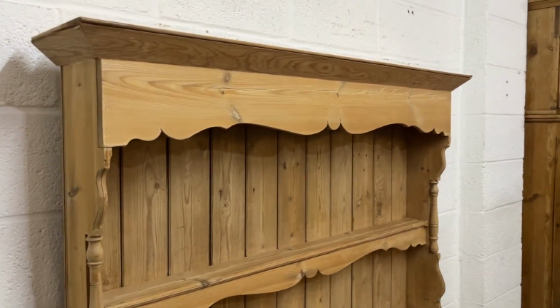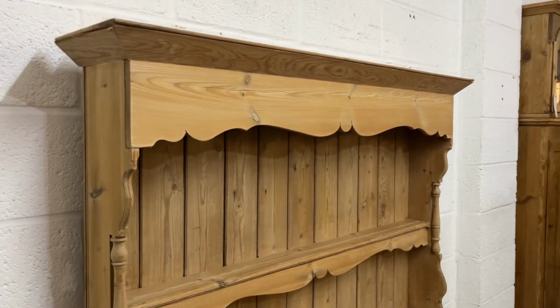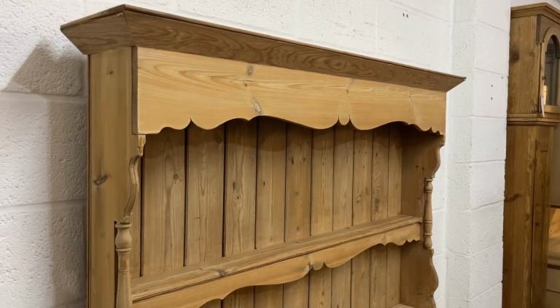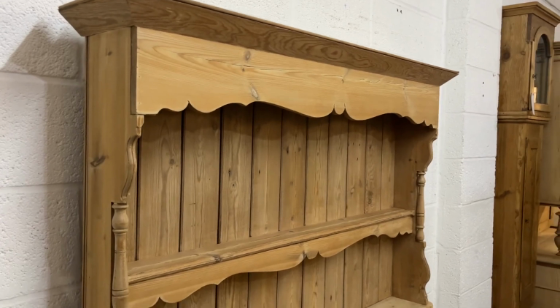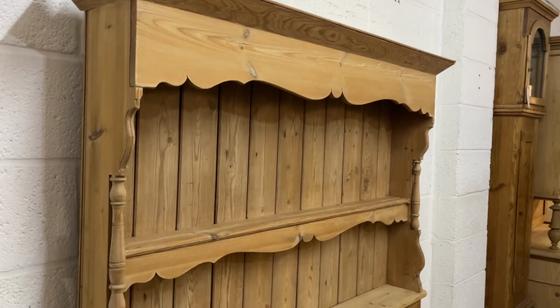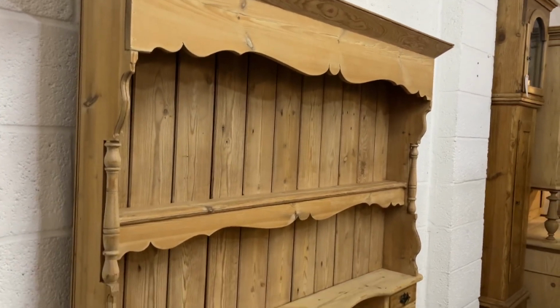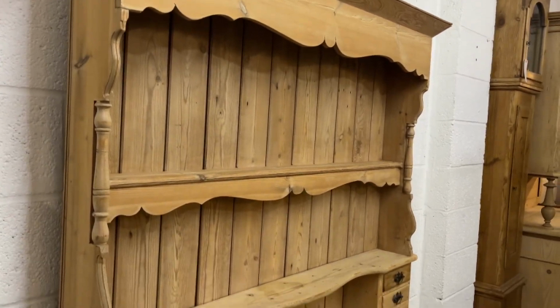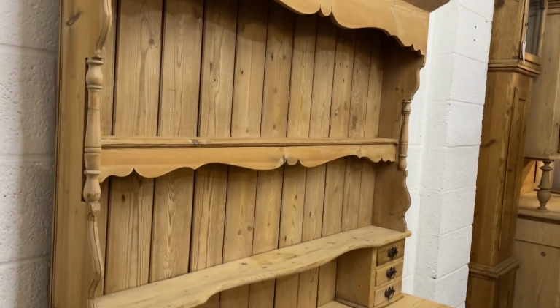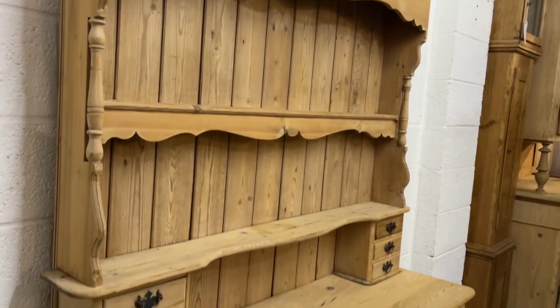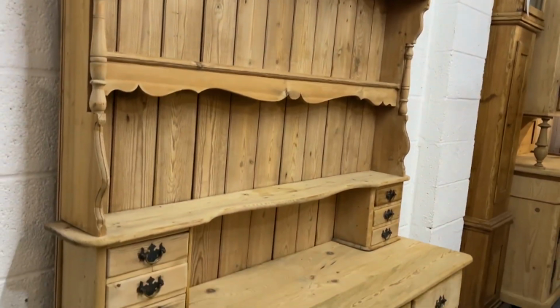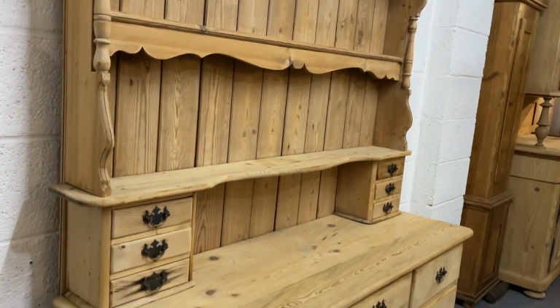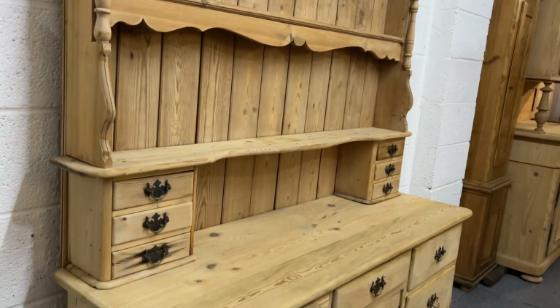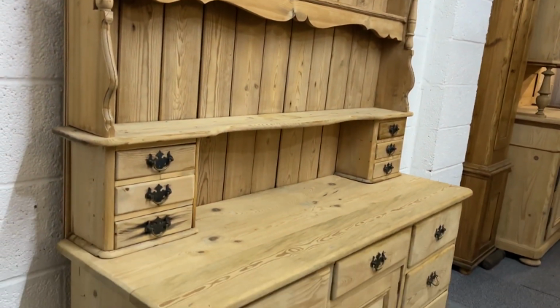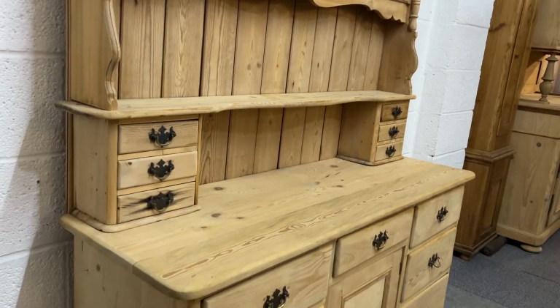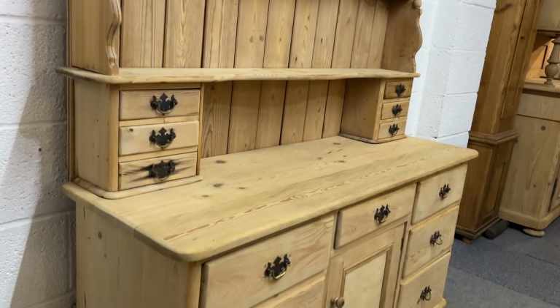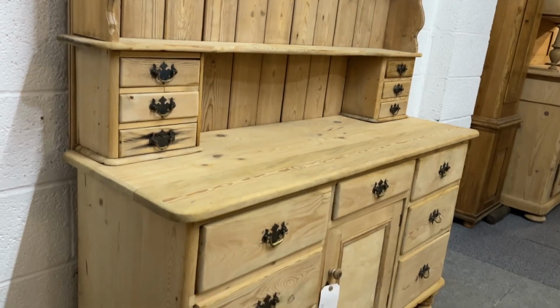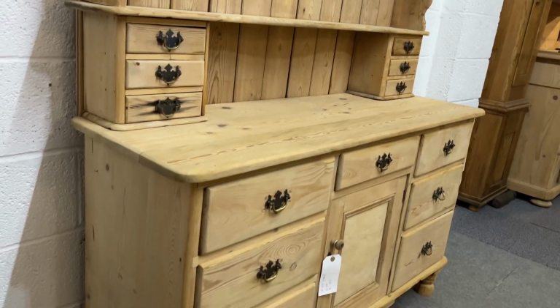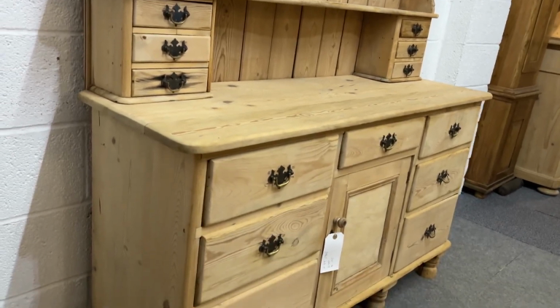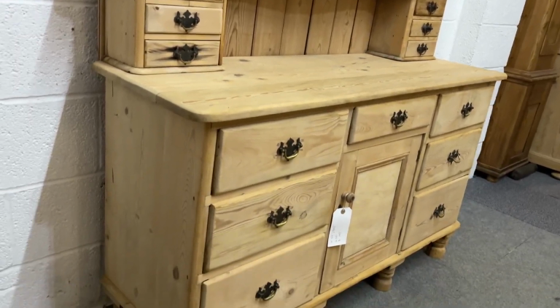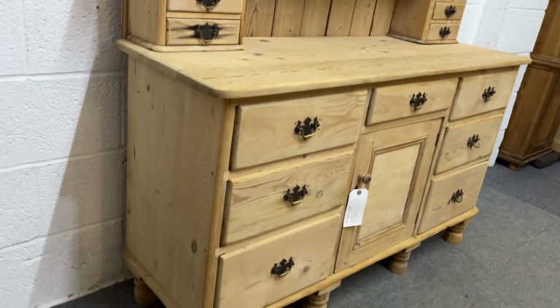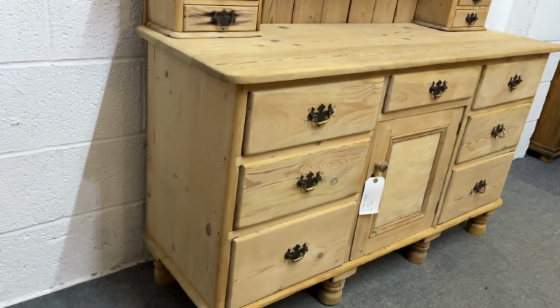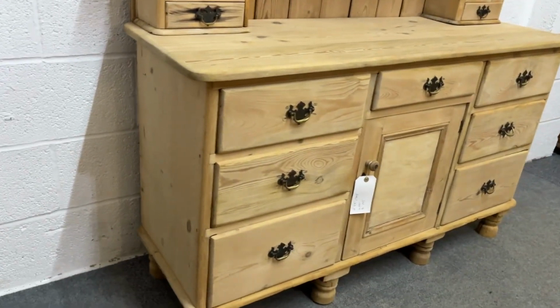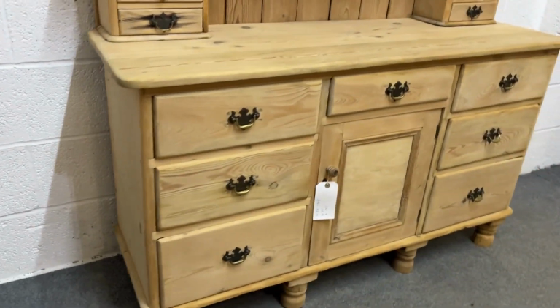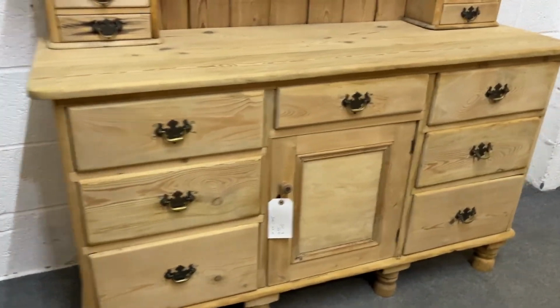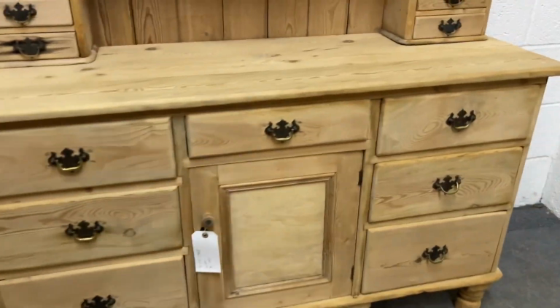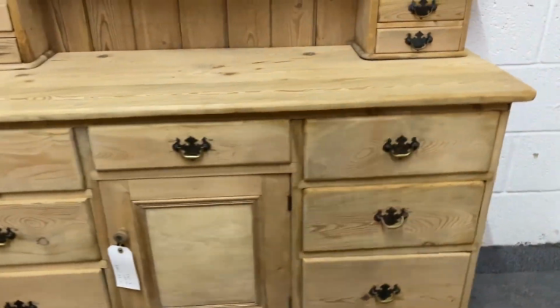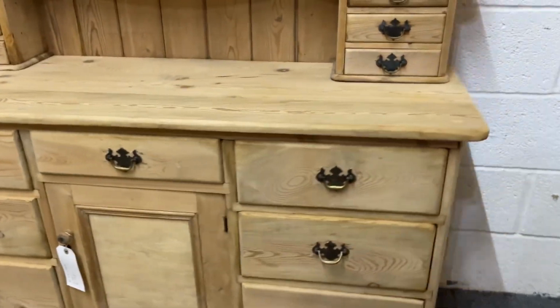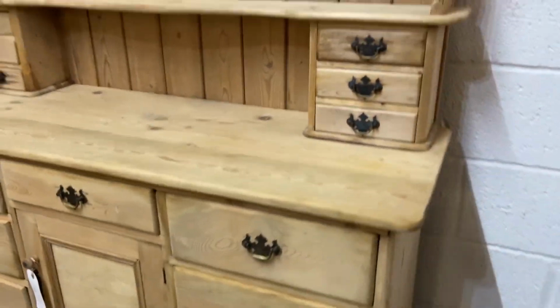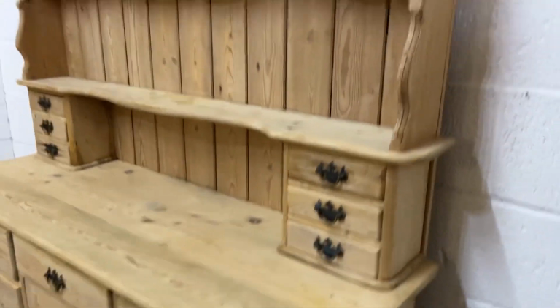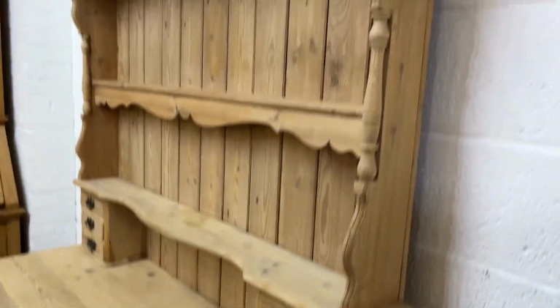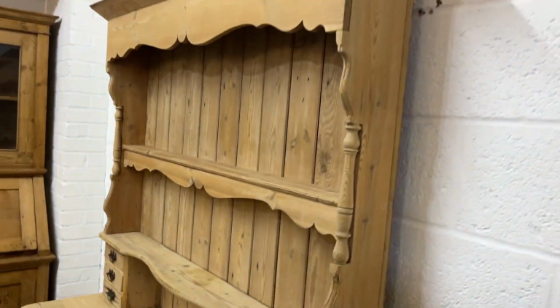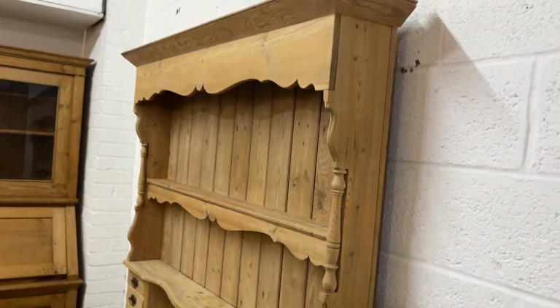It's very shallow as well, which is typical Edwardian. So it's perfect for an old cottage with slightly limited space.